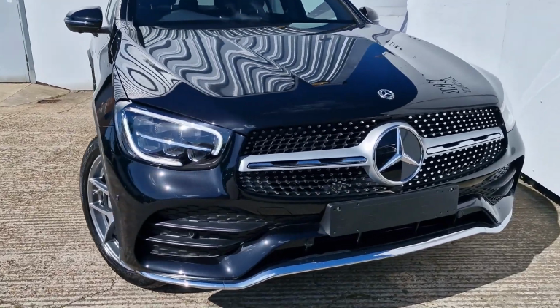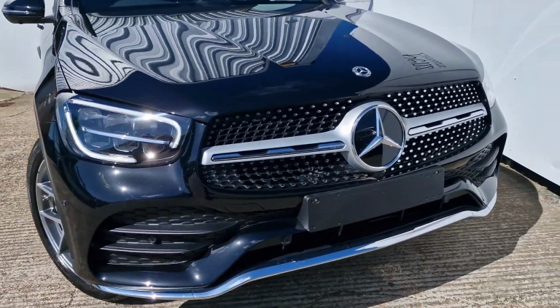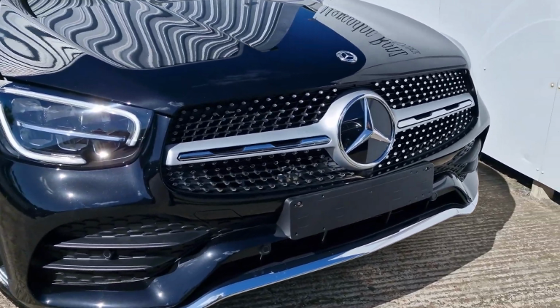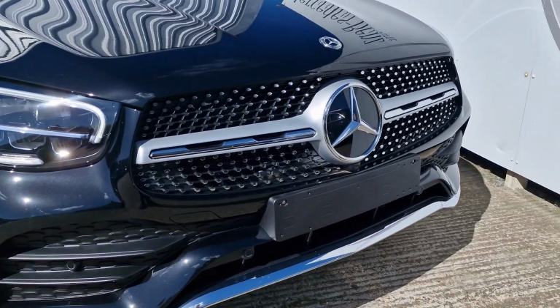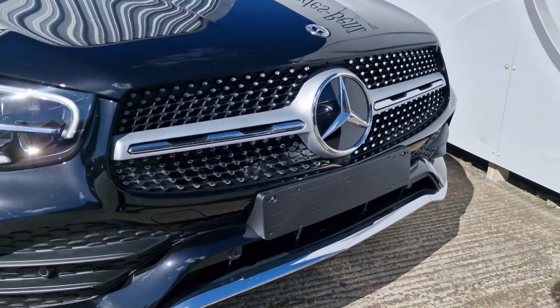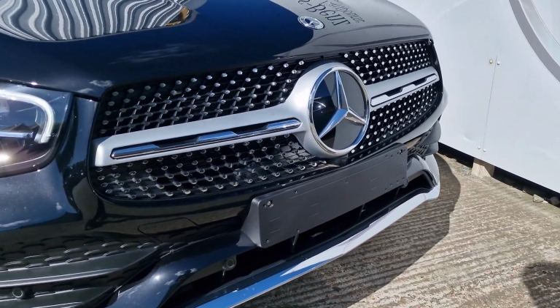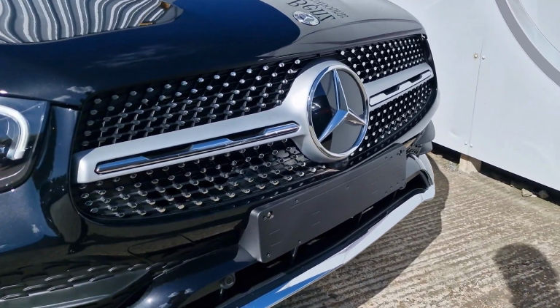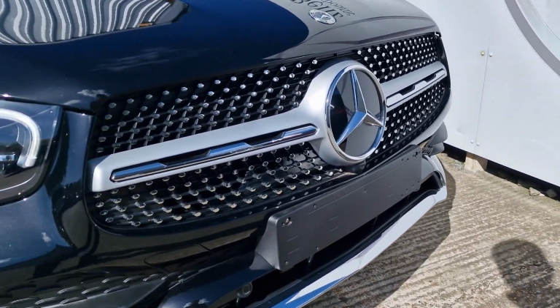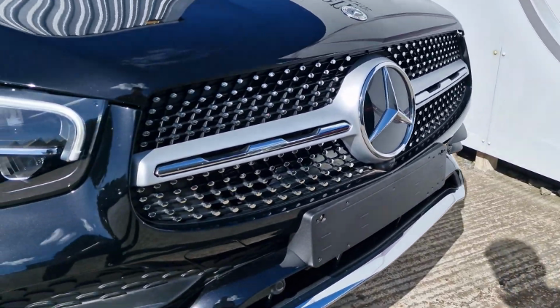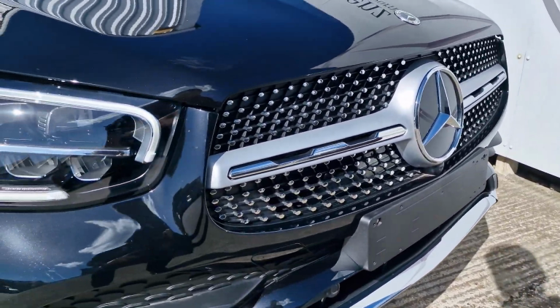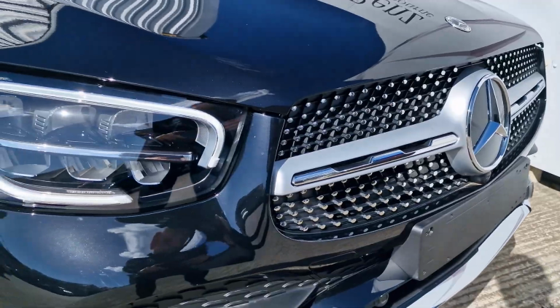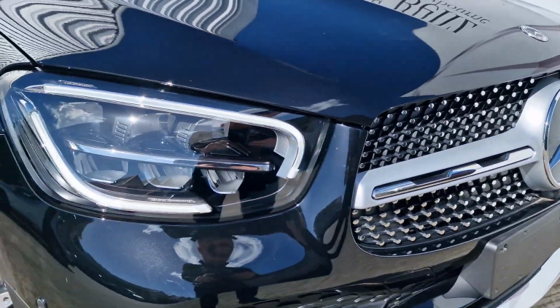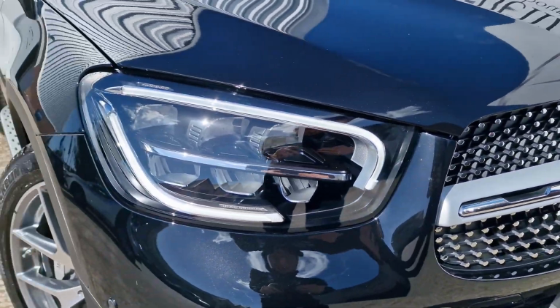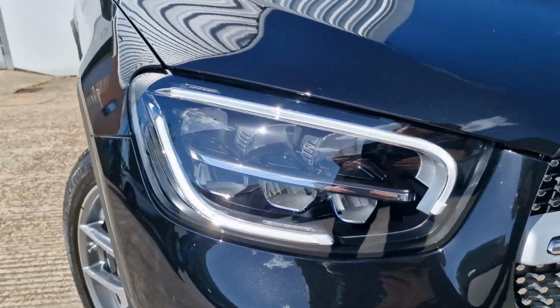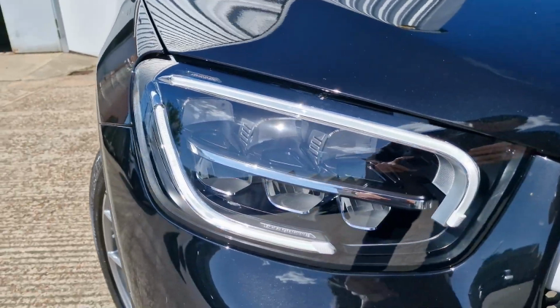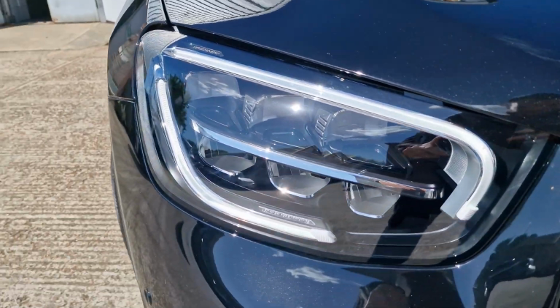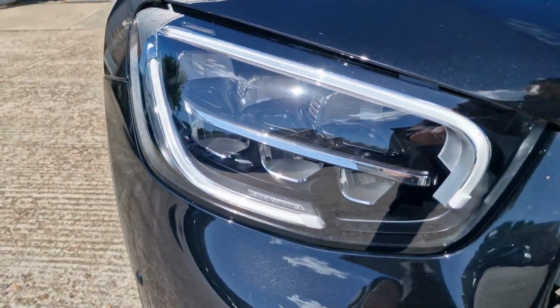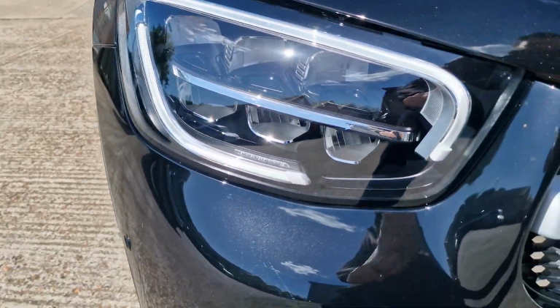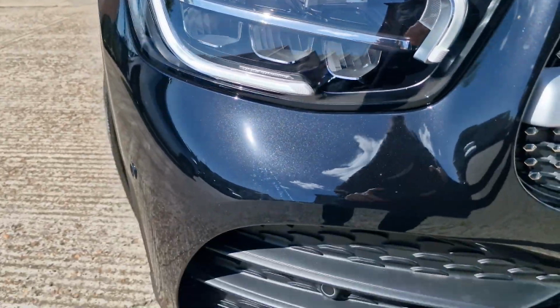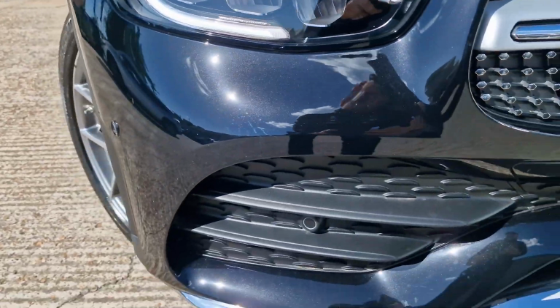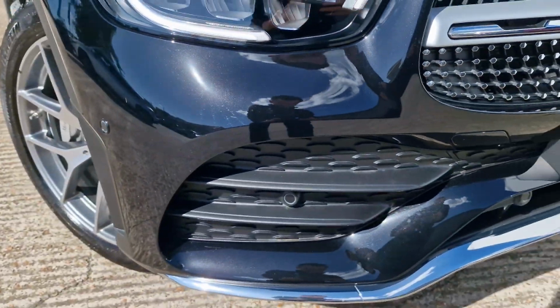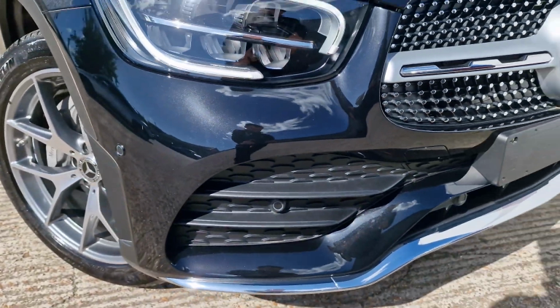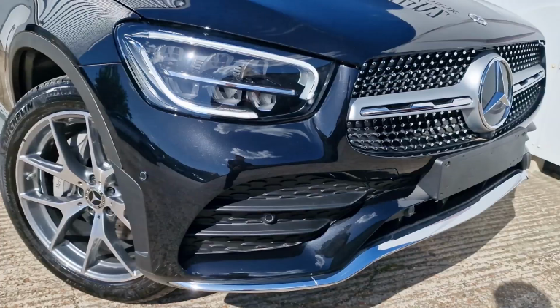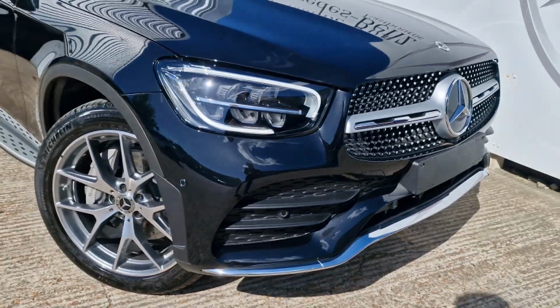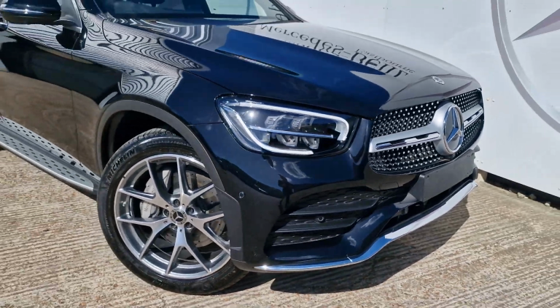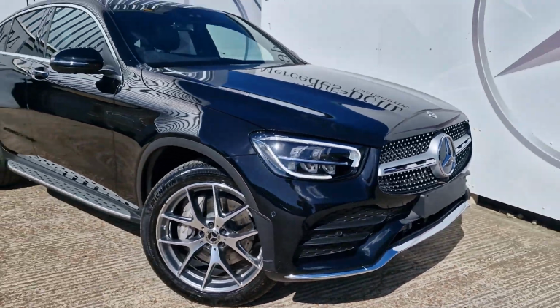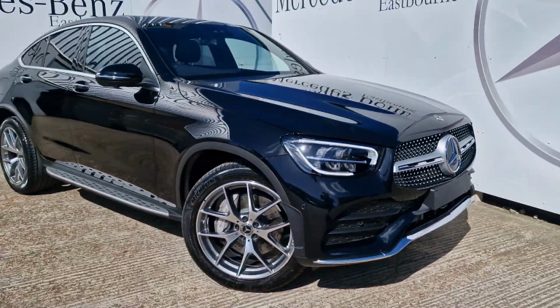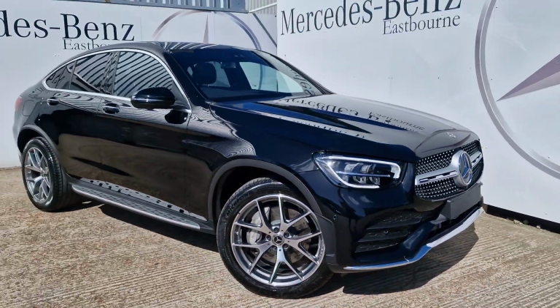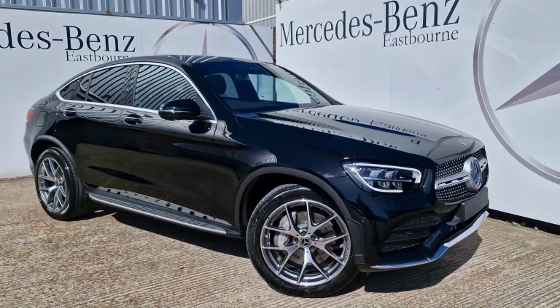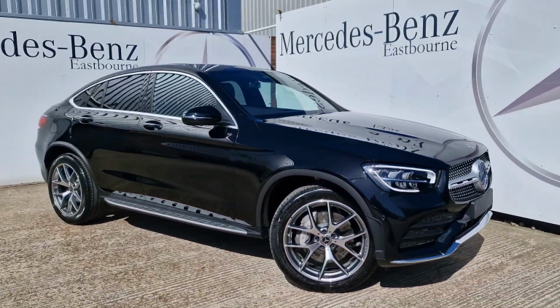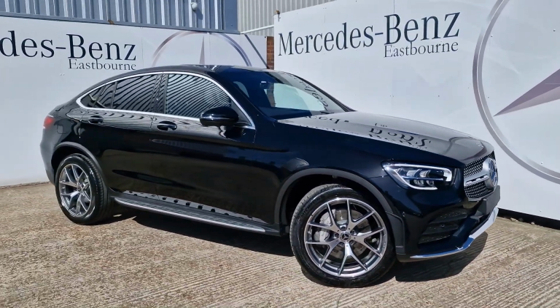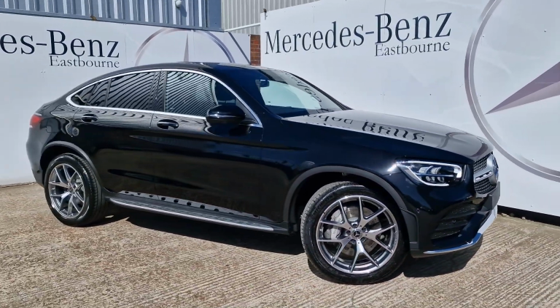As you can see, this is the AMG Line, as we have the lovely chrome pins in the front grille which really help it stand out on the road. We have the LED high performance headlamps with high beam assist just there and the more aggressive front bumper styling as you'd find on the AMG Line.